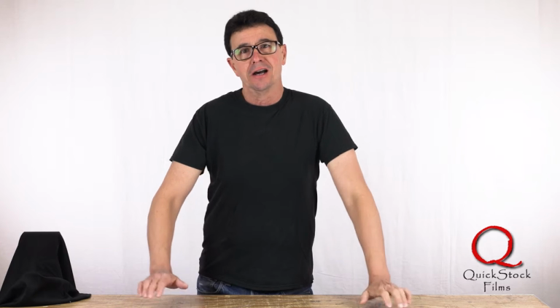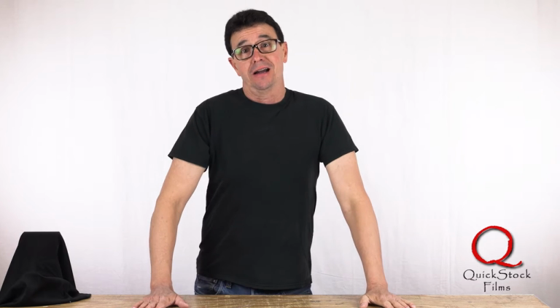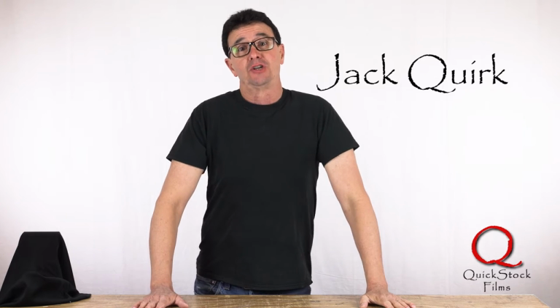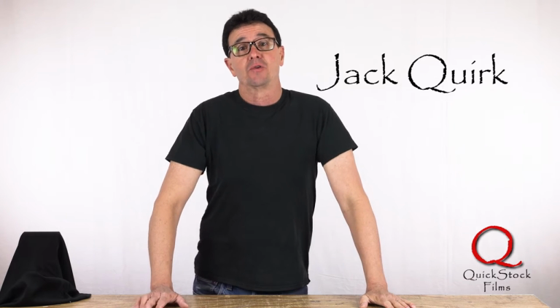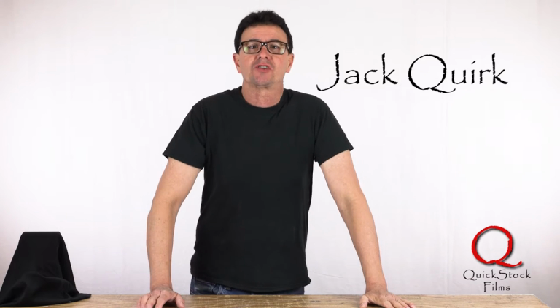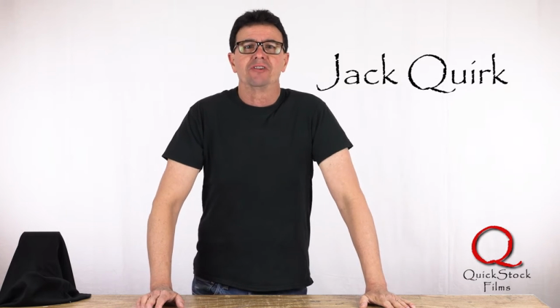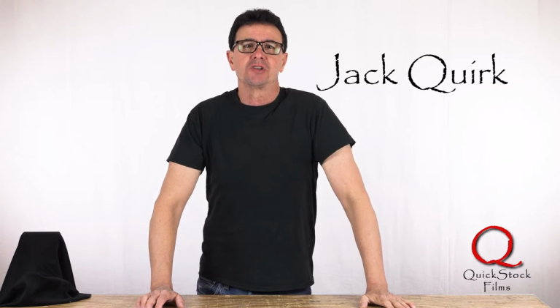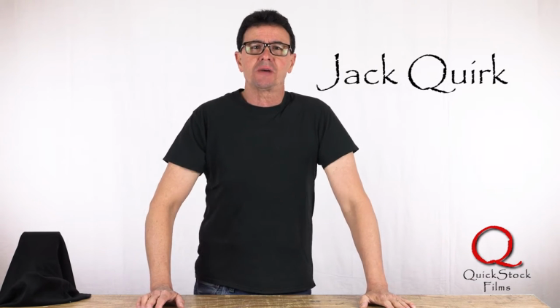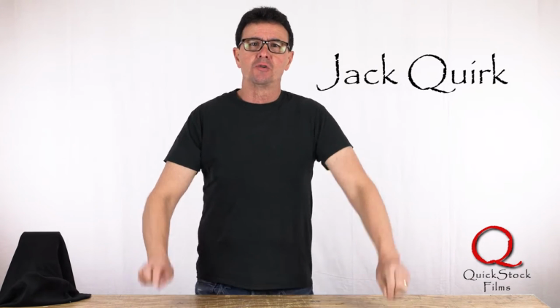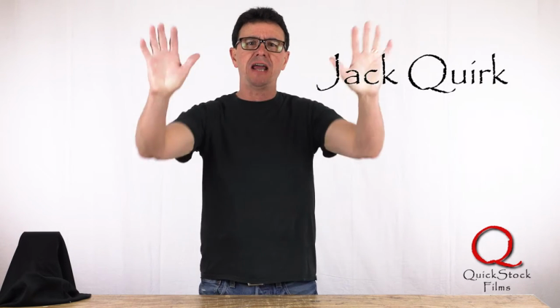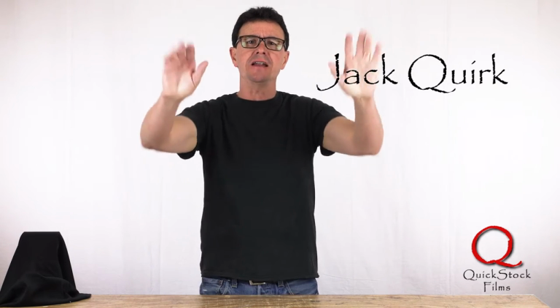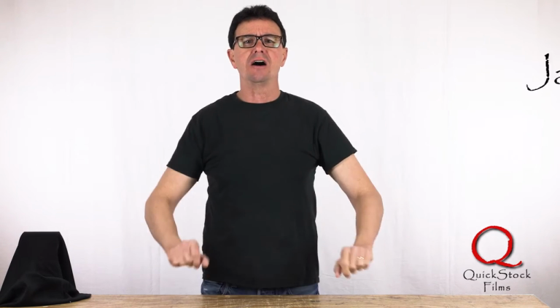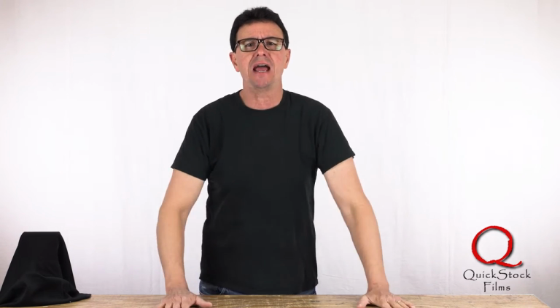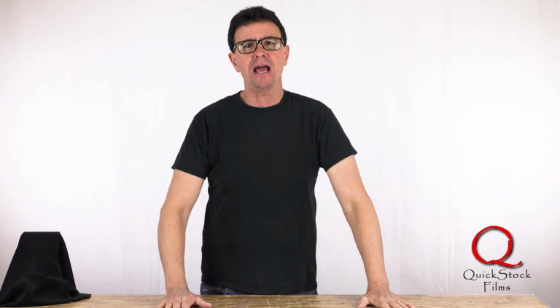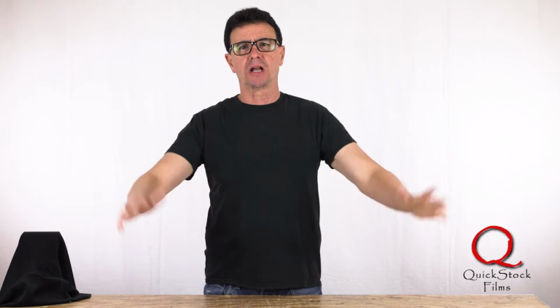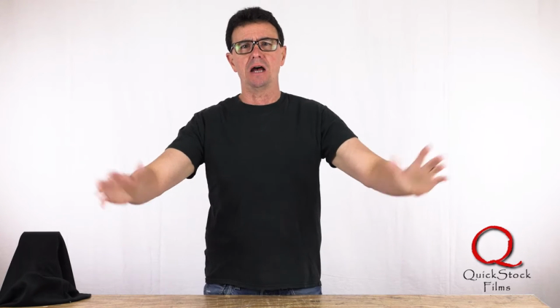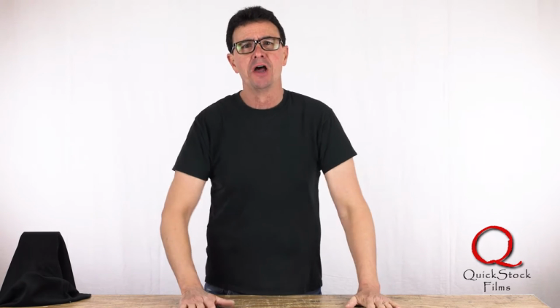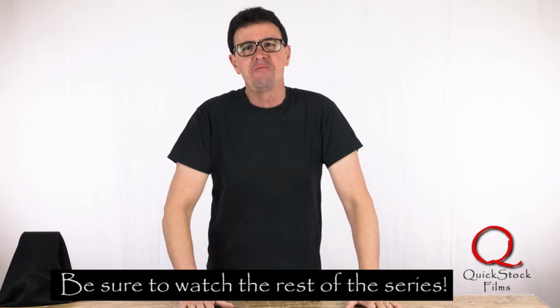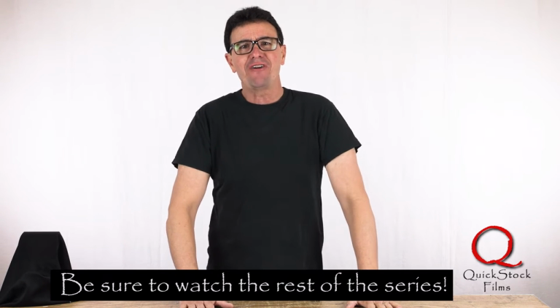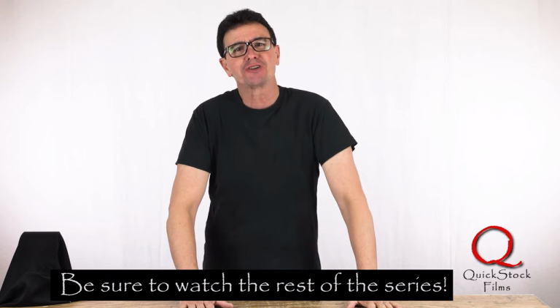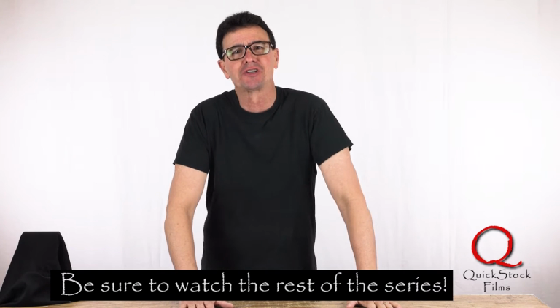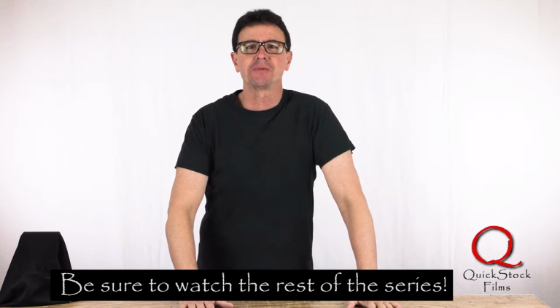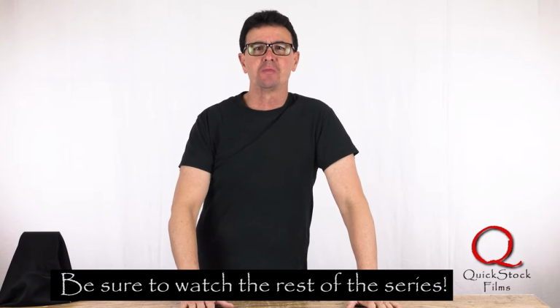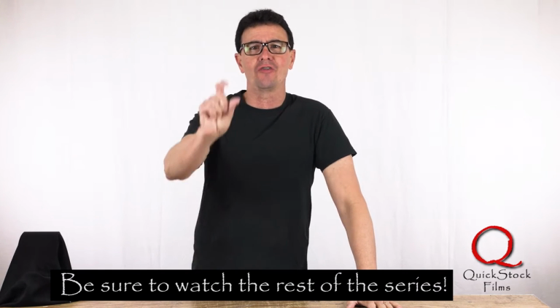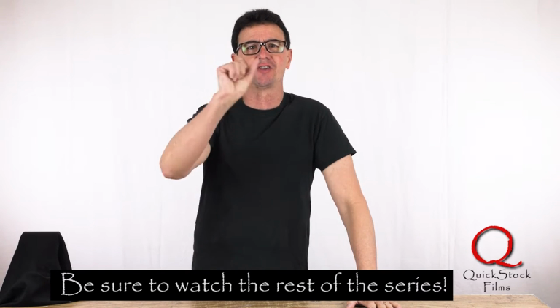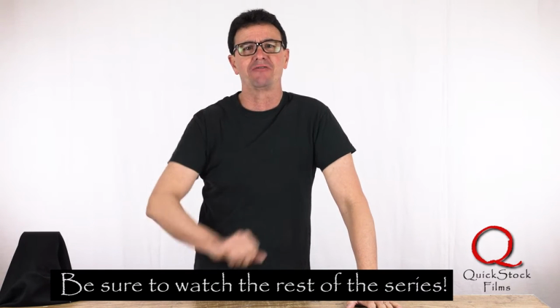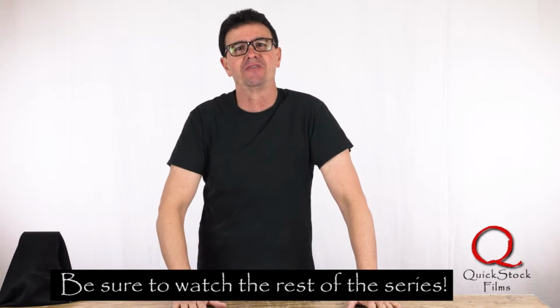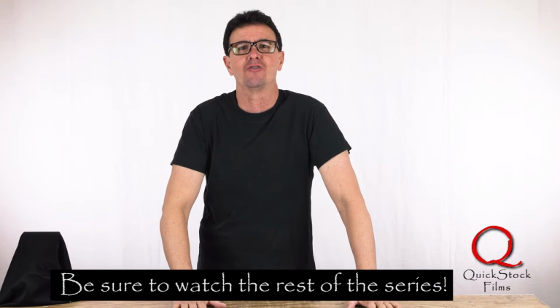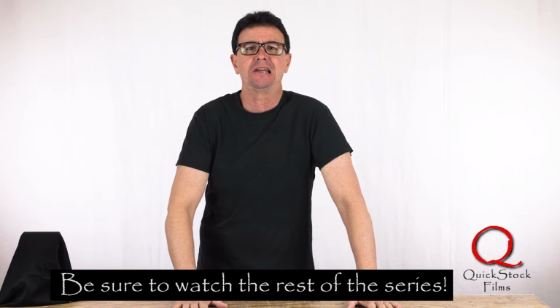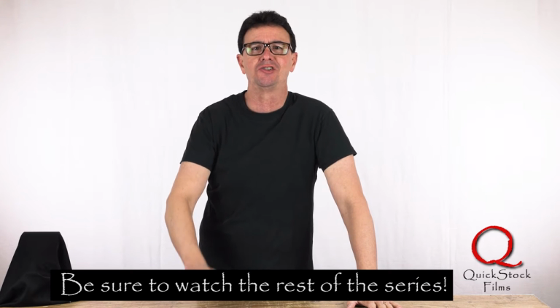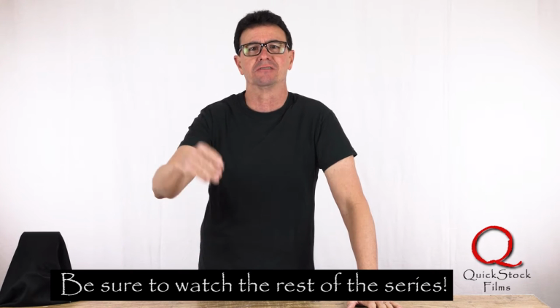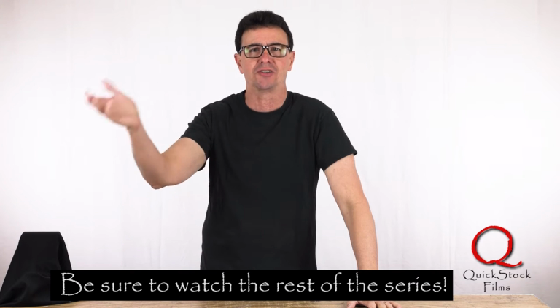Hi, I'm Jack with Quickstock Films, and this is episode 10 of 10 — yes, ta-da — of my favorite tool series about the small things that make film and video making easier and faster.